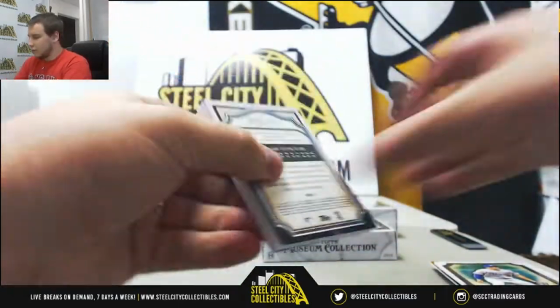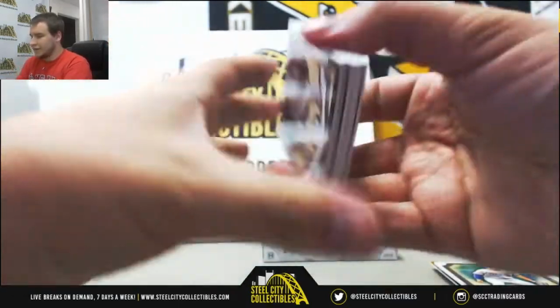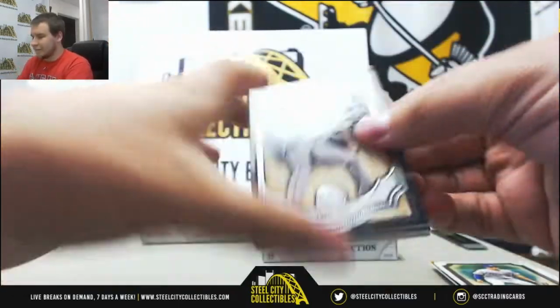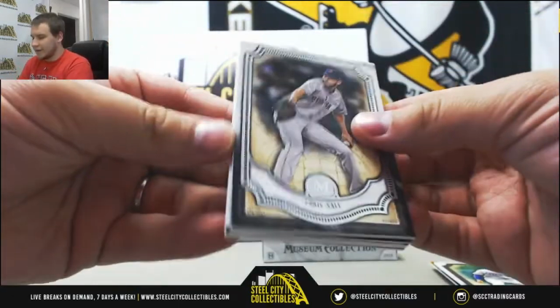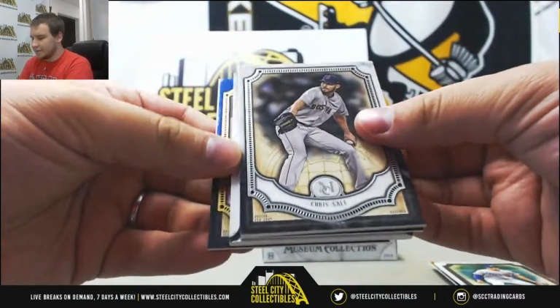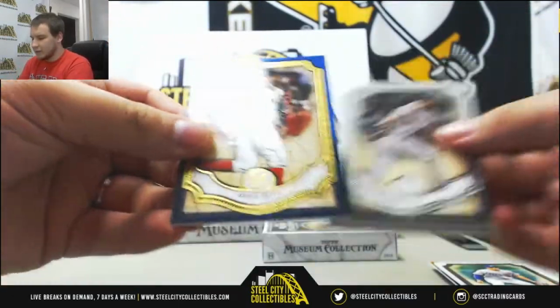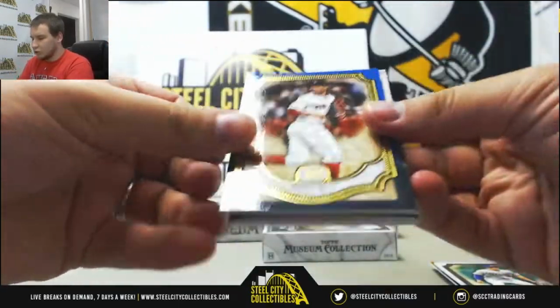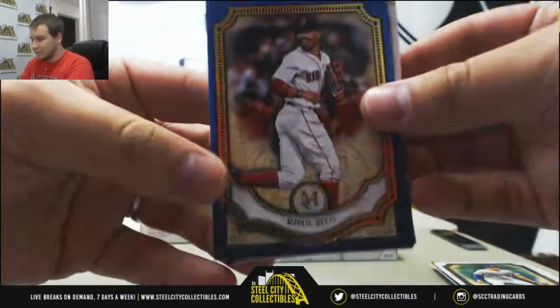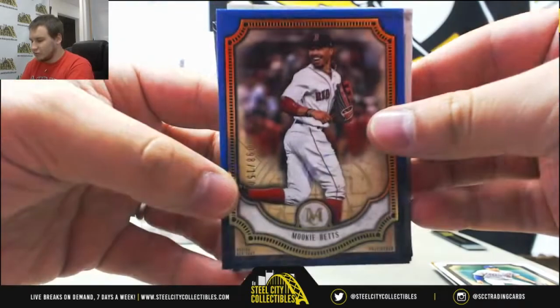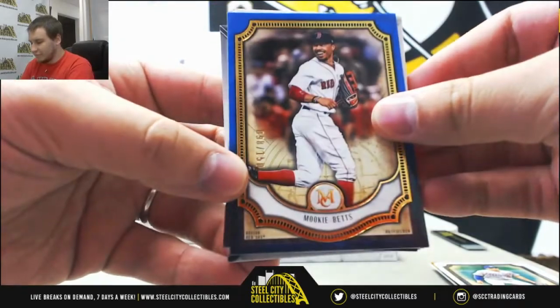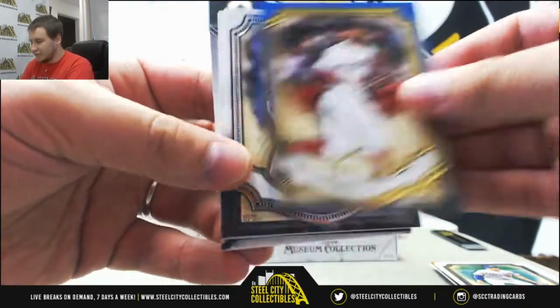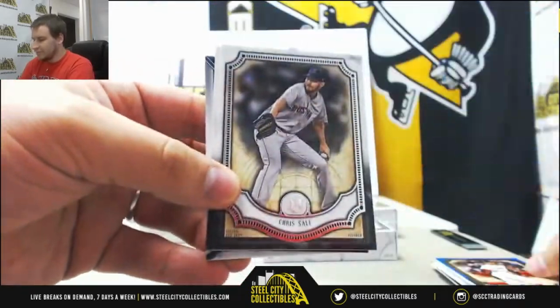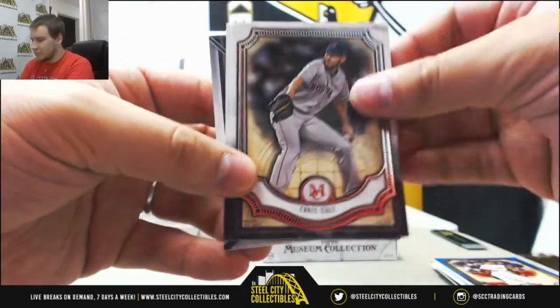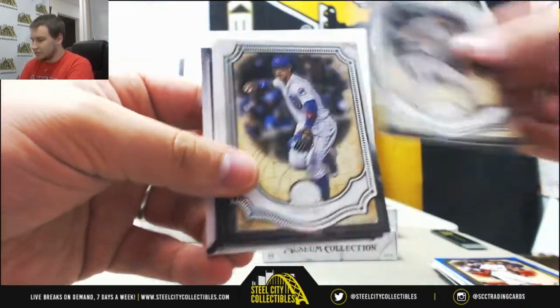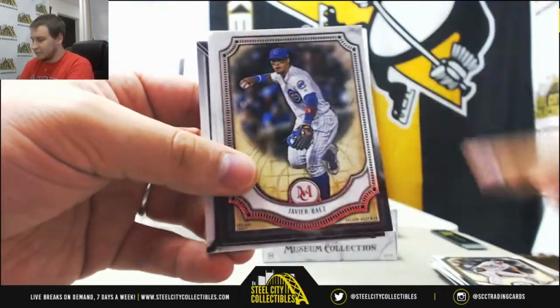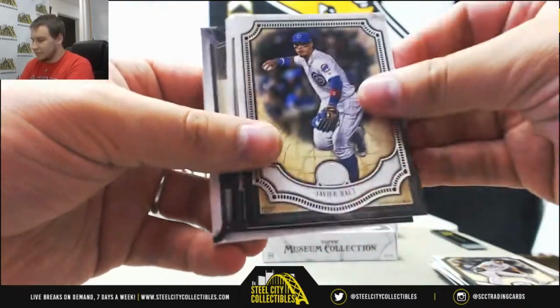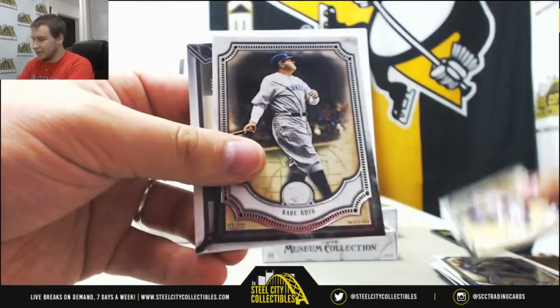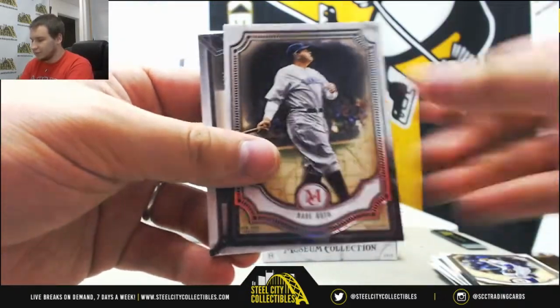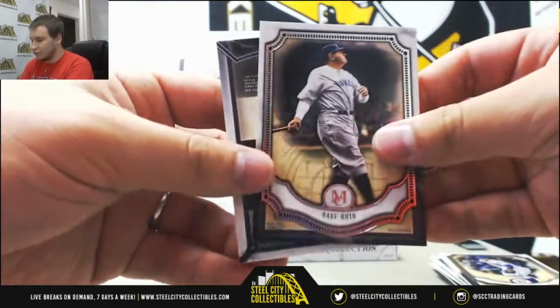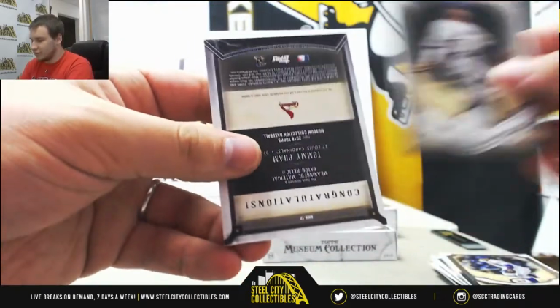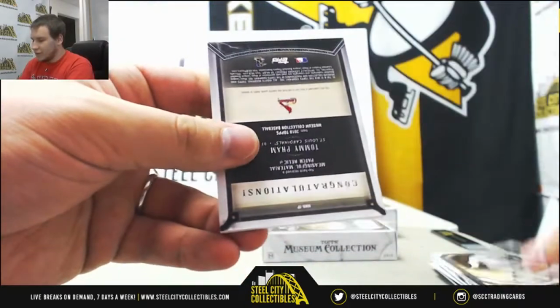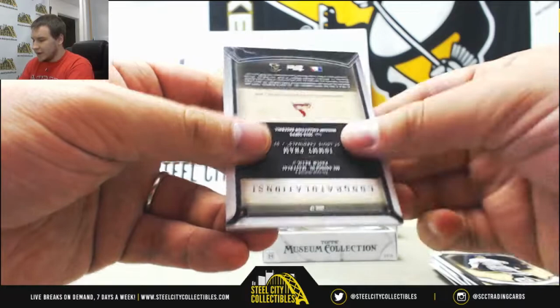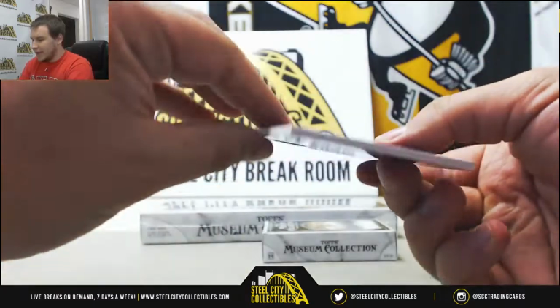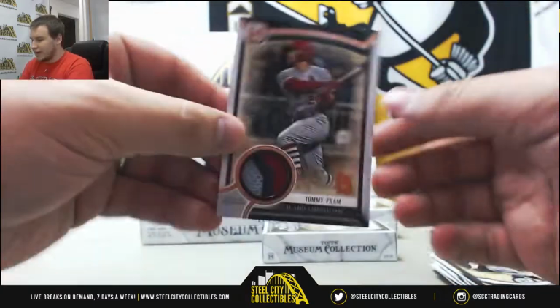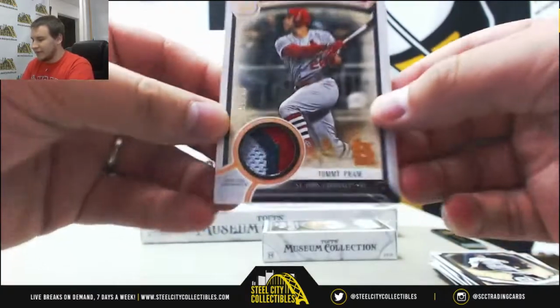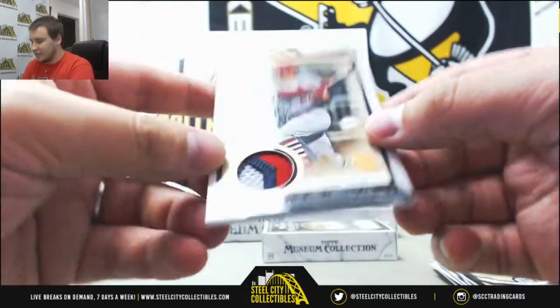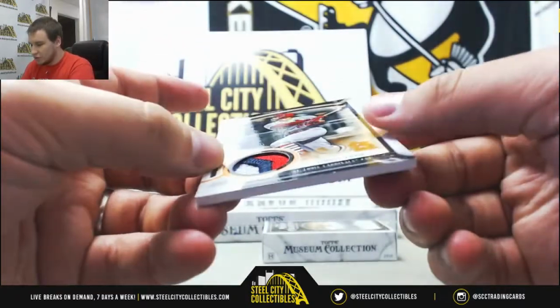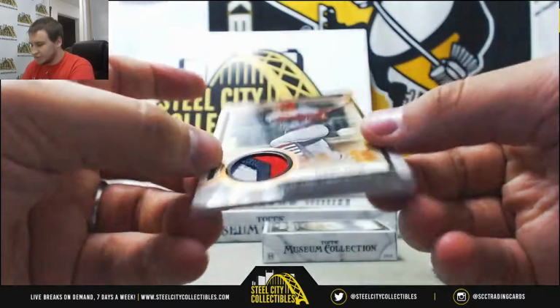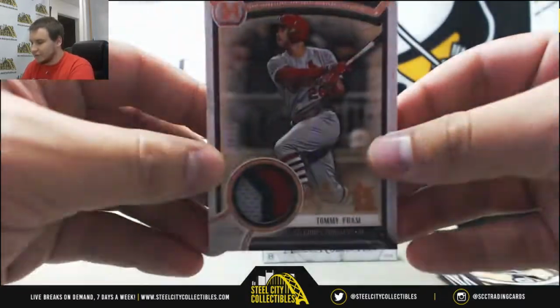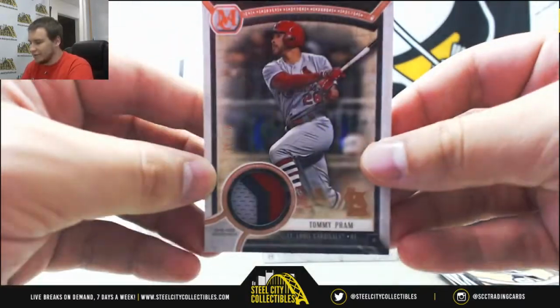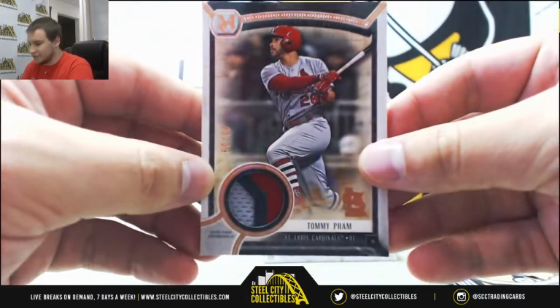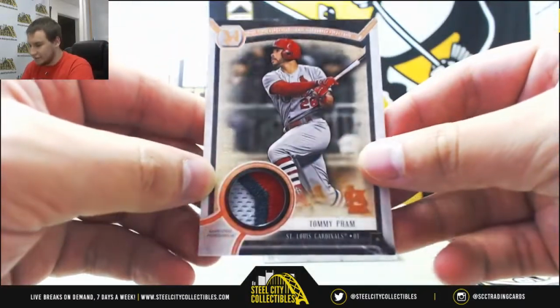Next pack — blue Mookie Betts to 150, Chris Sale, Baez, Ruth, and a patch, Tommy Pham, then of the Cardinals, now of the Rays, to 35.